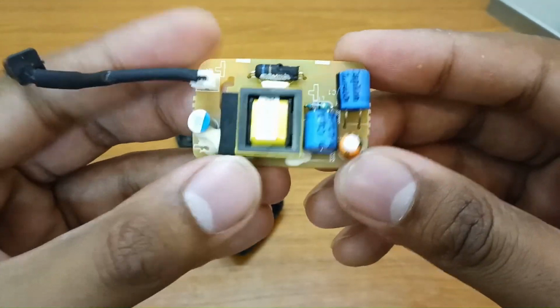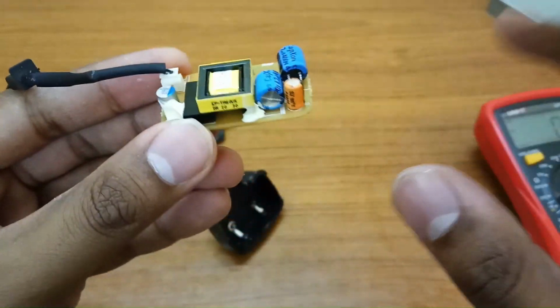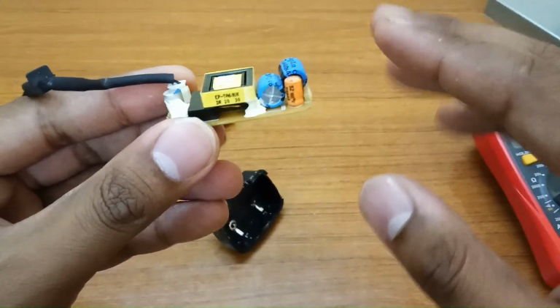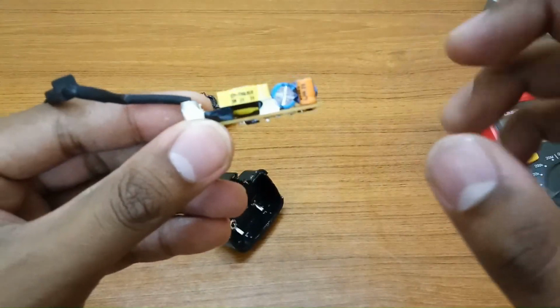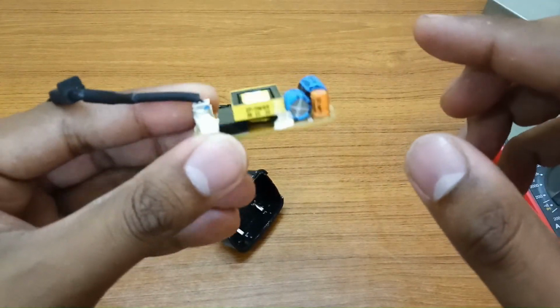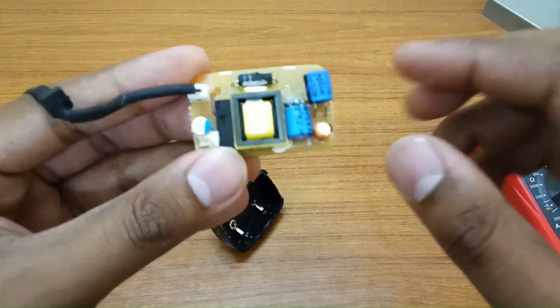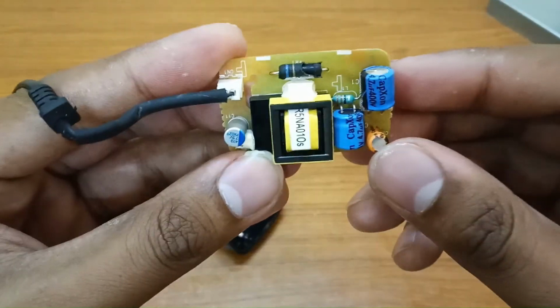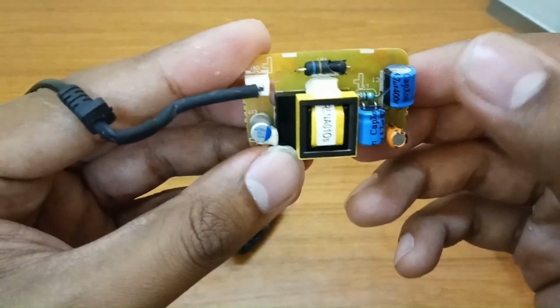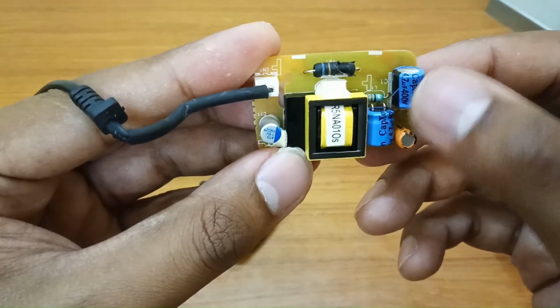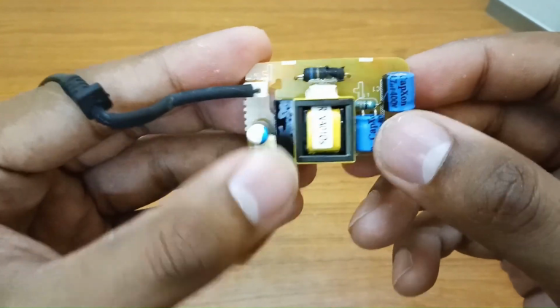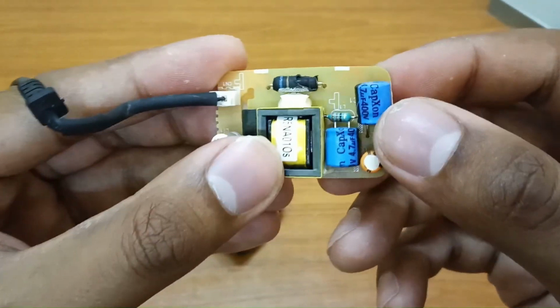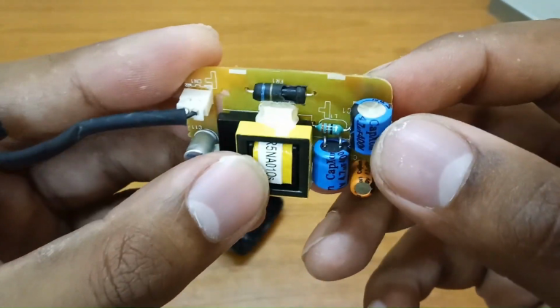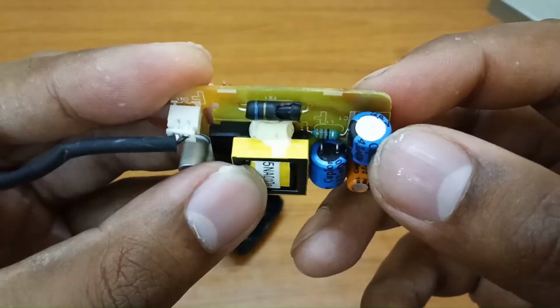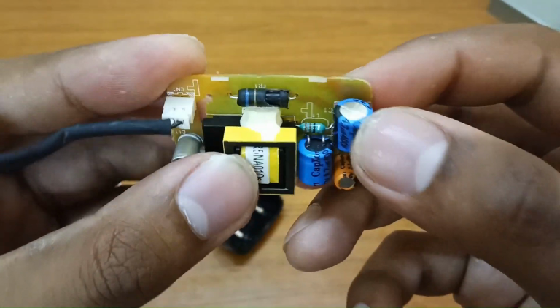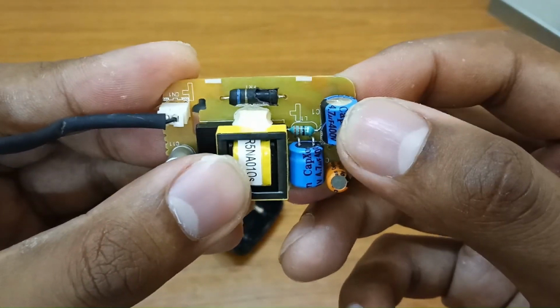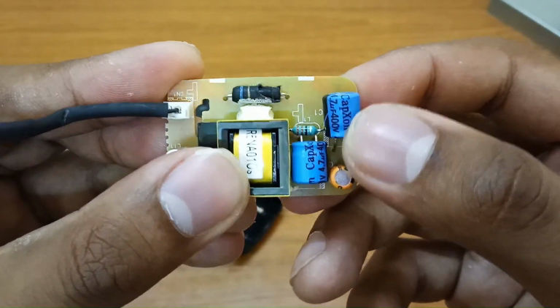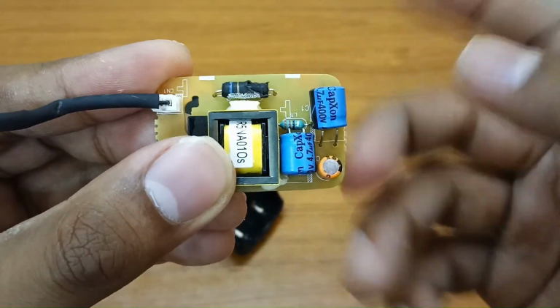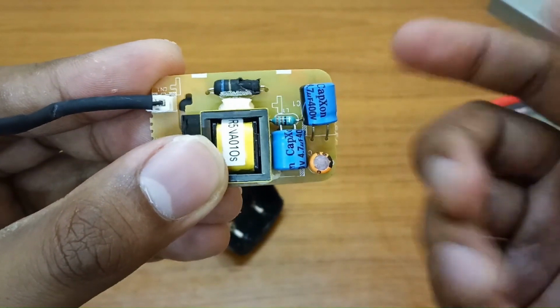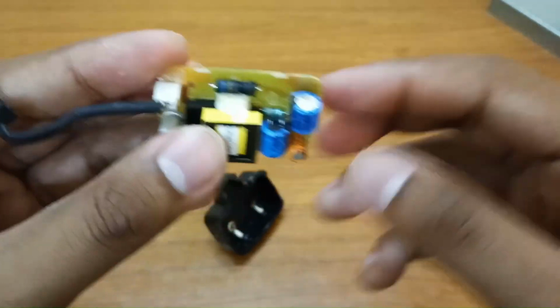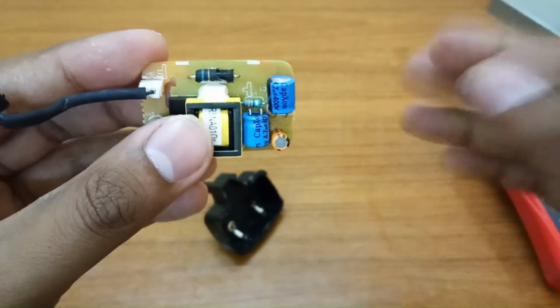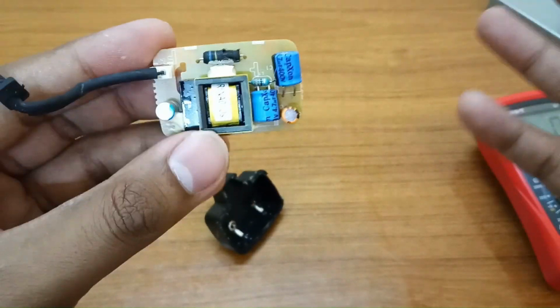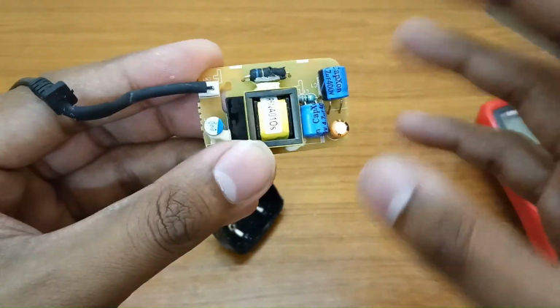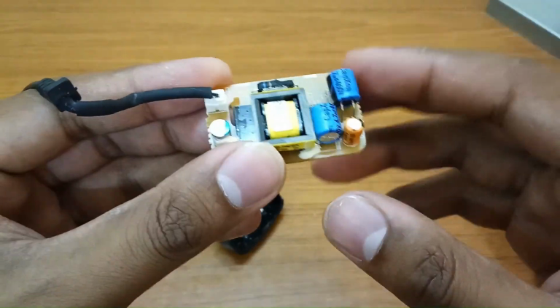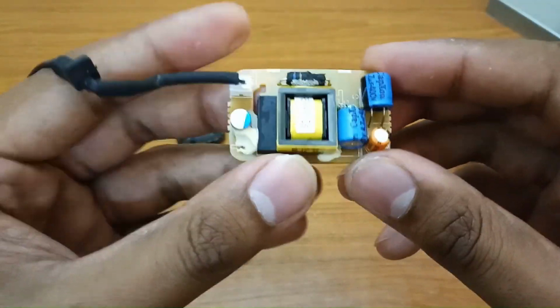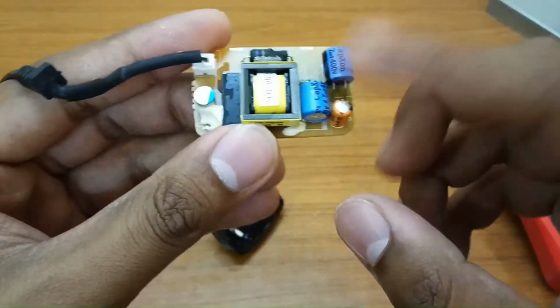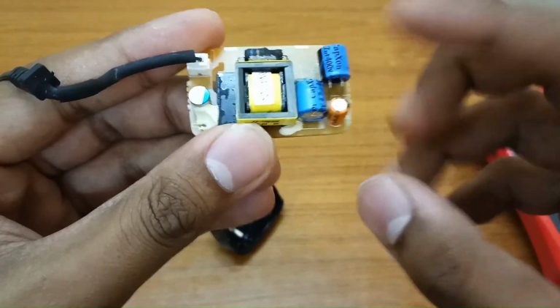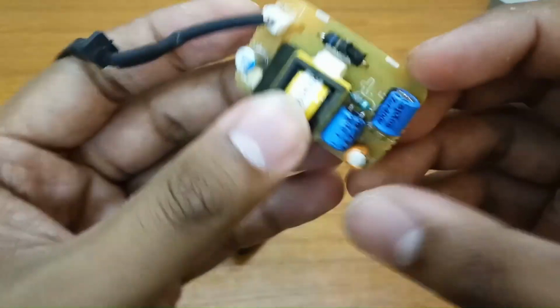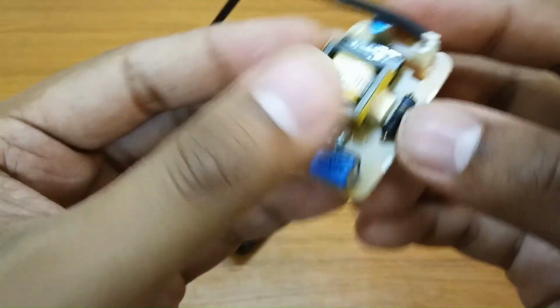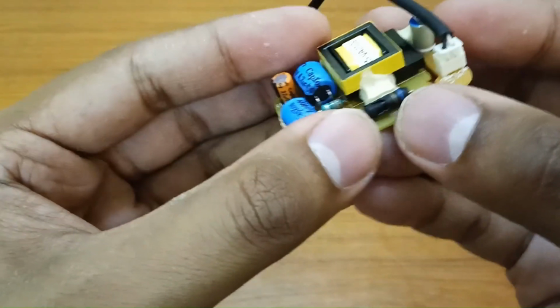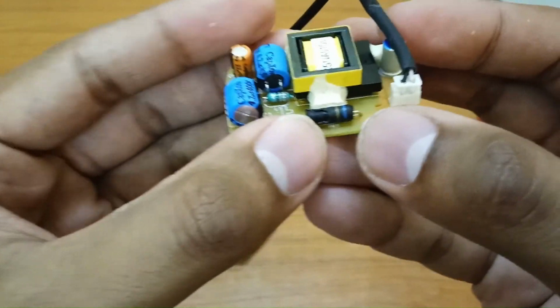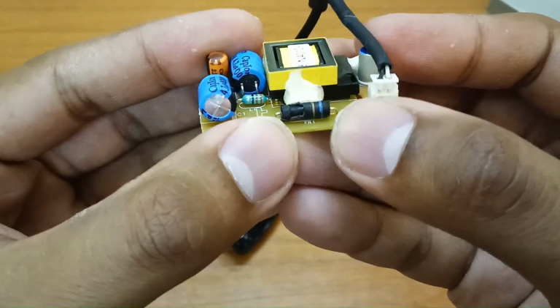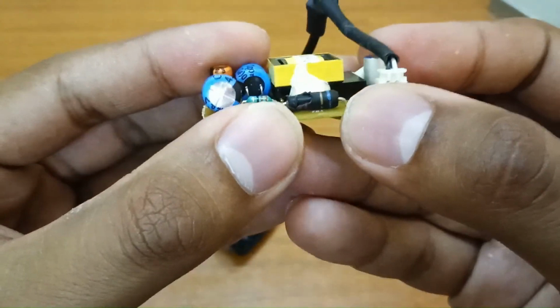First of all, in any circuit you have to visually analyze the main caps. As you can see, this main cap is bulging — it's a swollen capacitor. It needs to be replaced. I don't have time to wait, so I have to replace it.